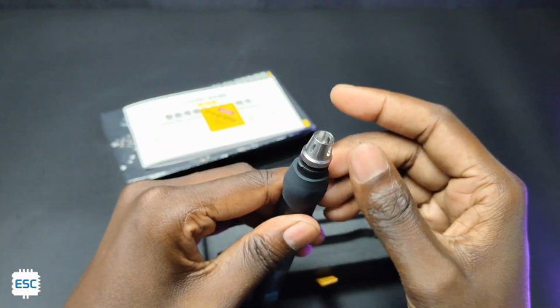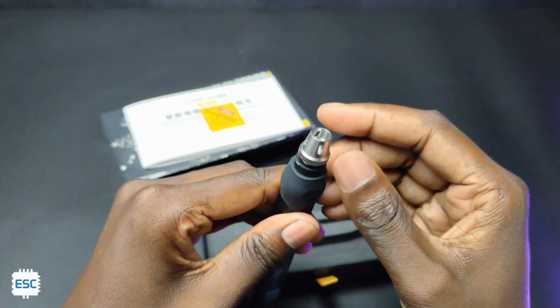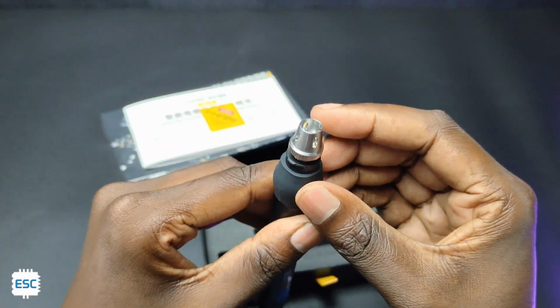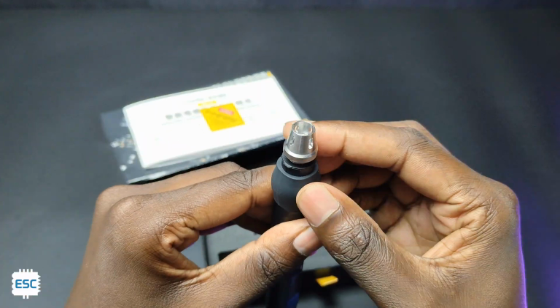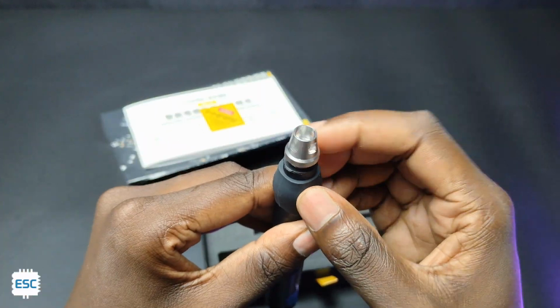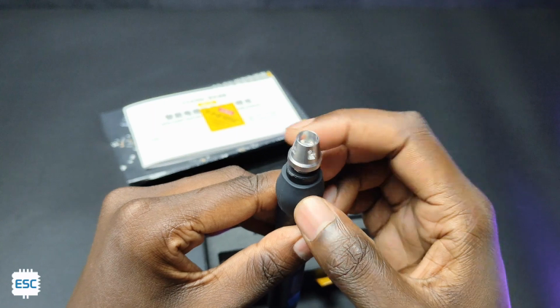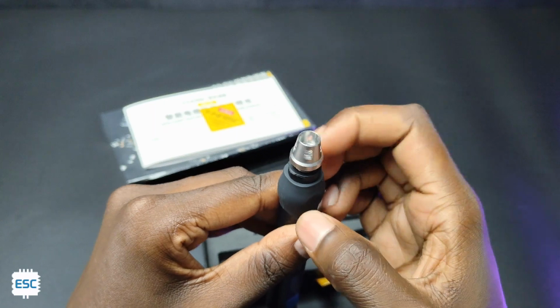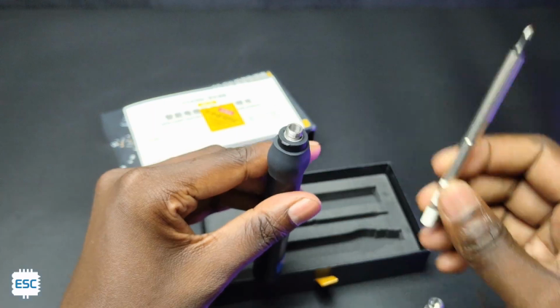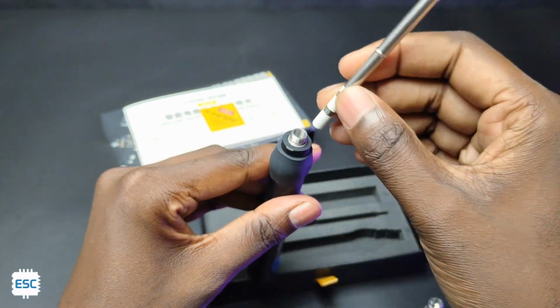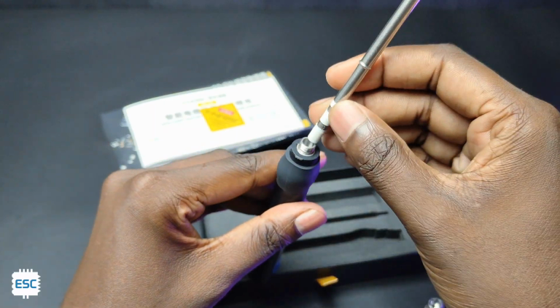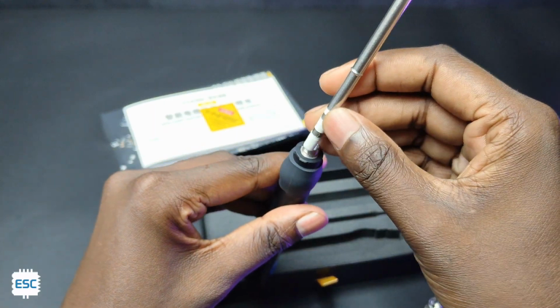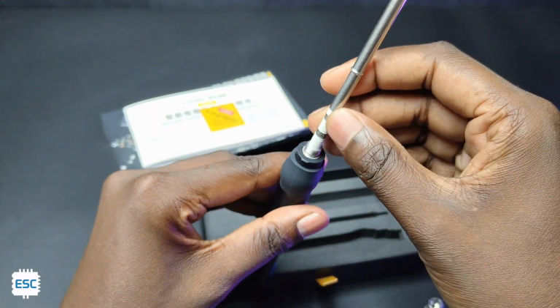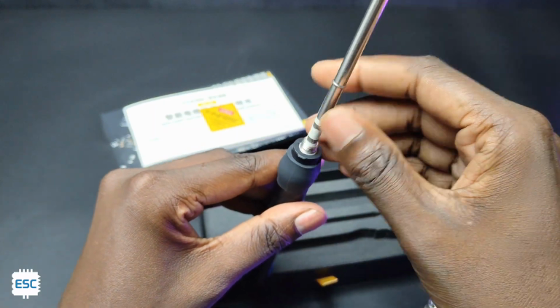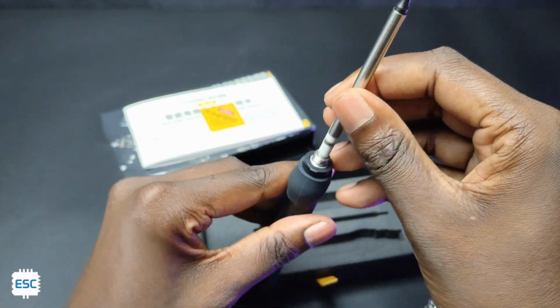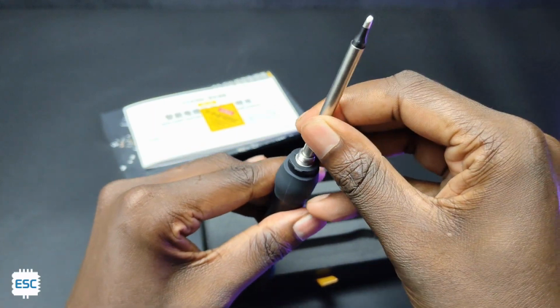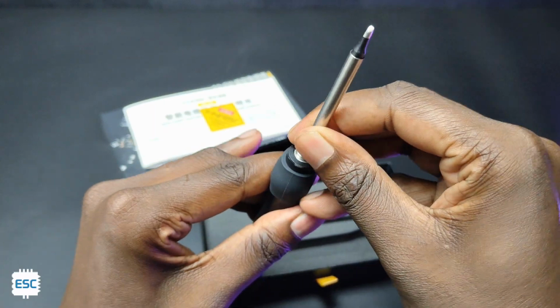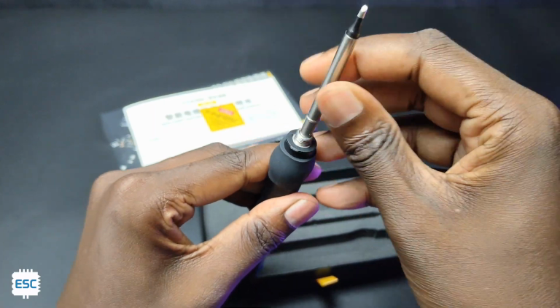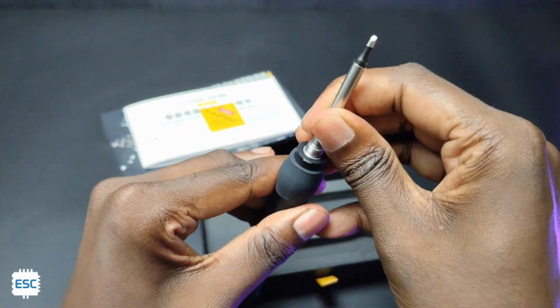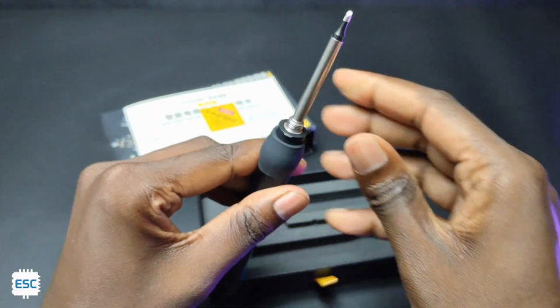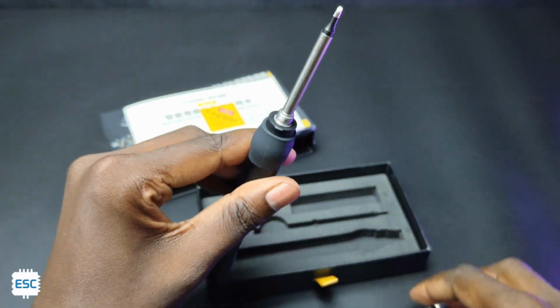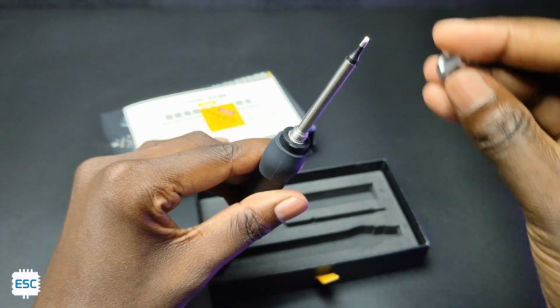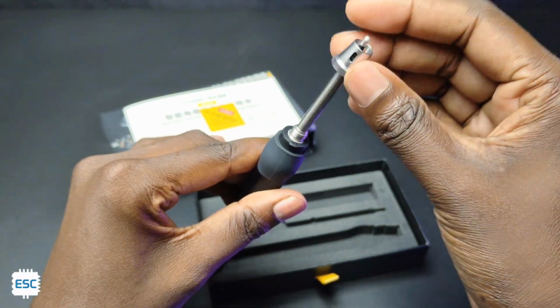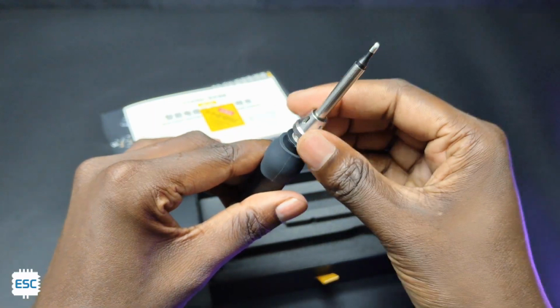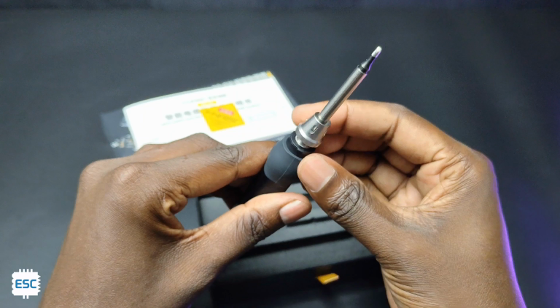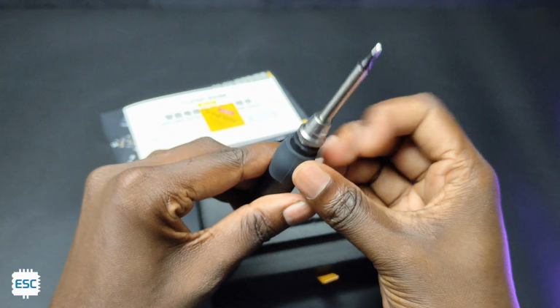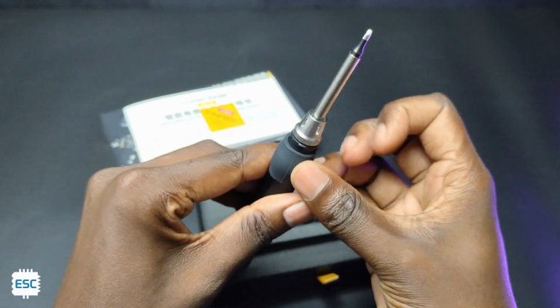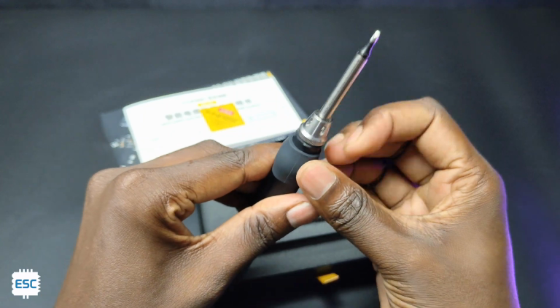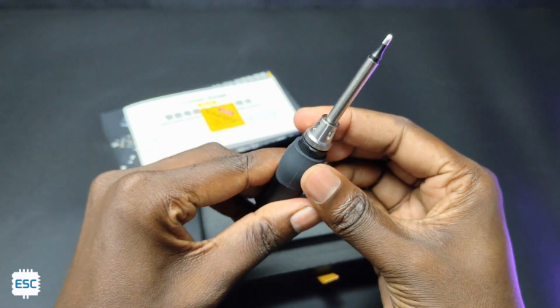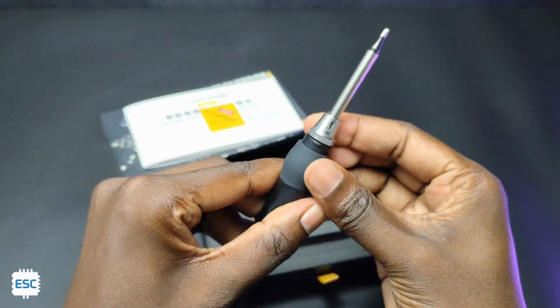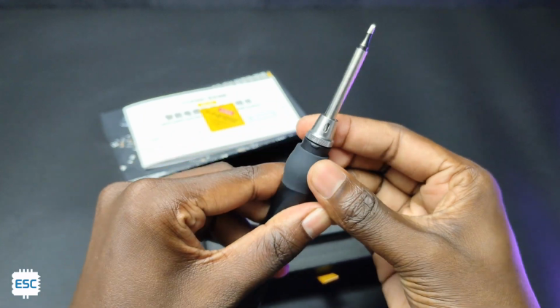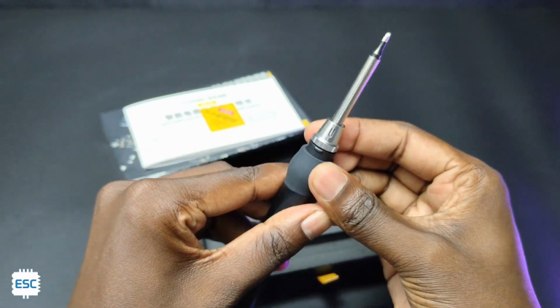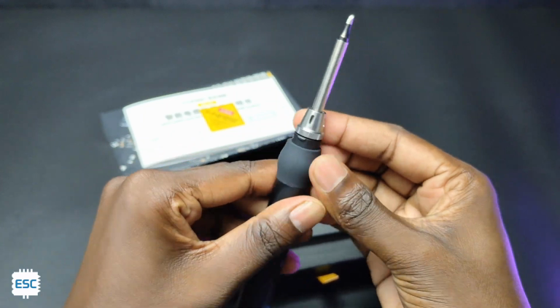We can remove the metal cap from the tip side of the iron and insert the tip, then tighten the cap. It's very easy to change and remove tips.